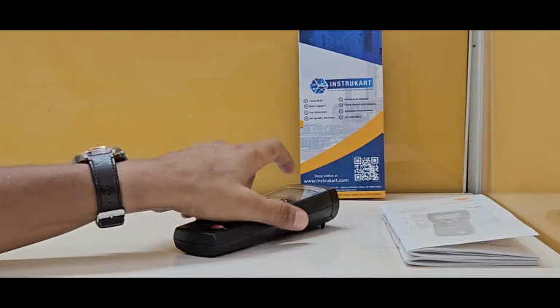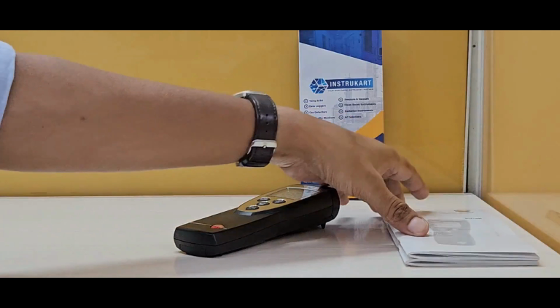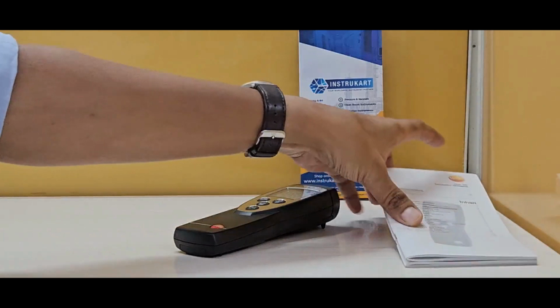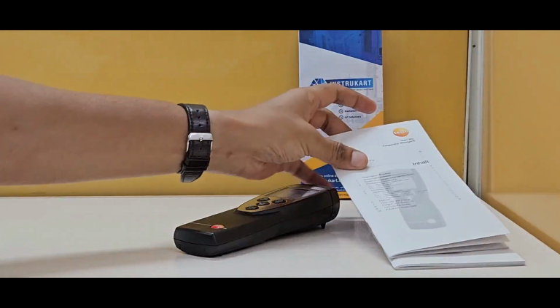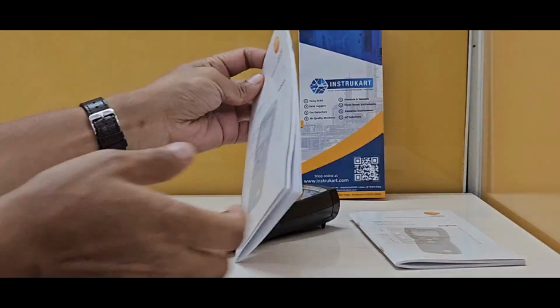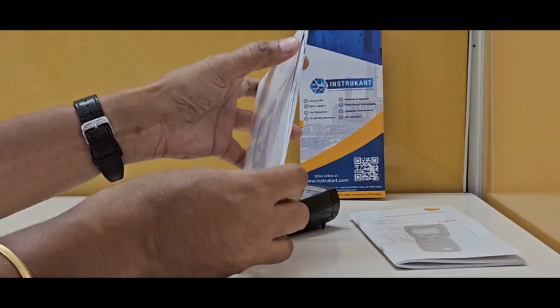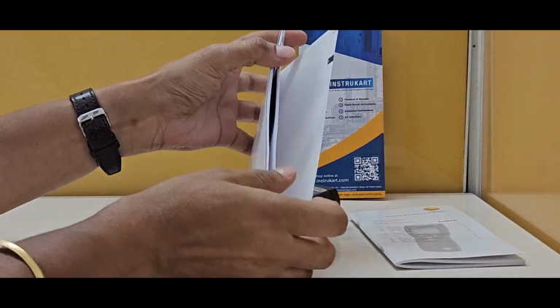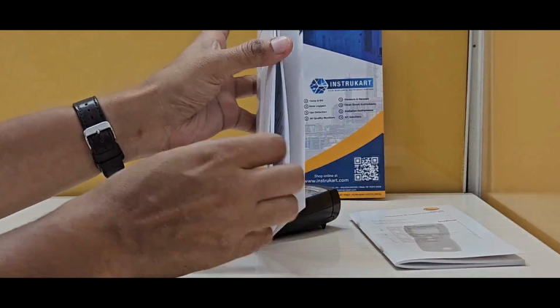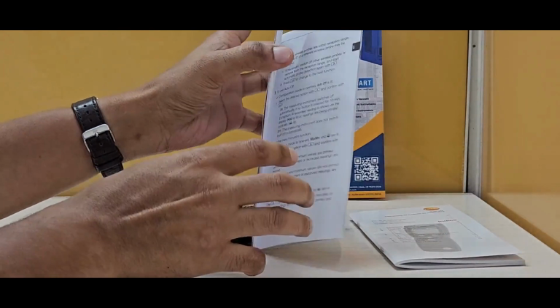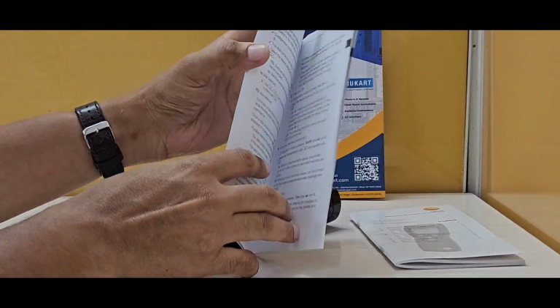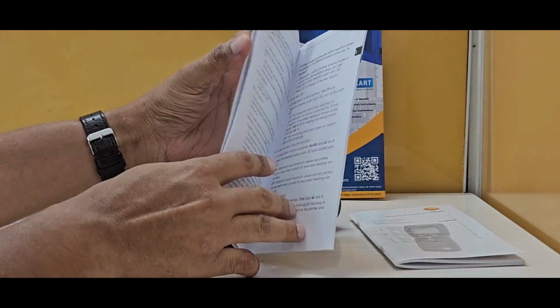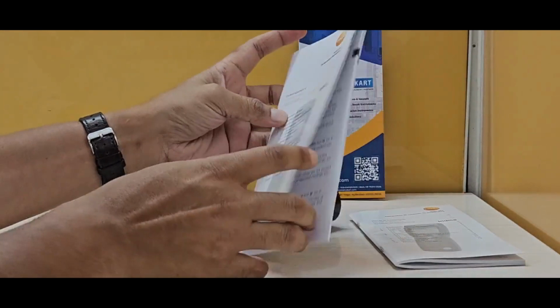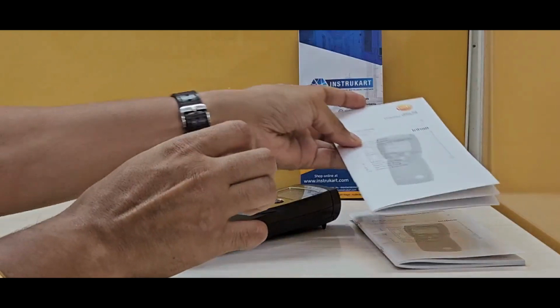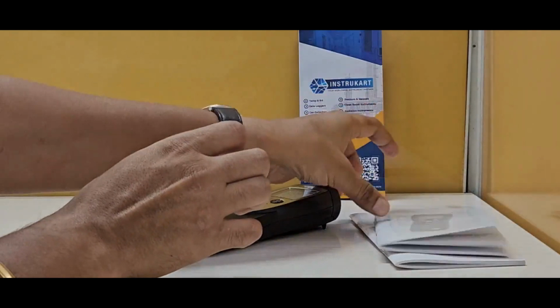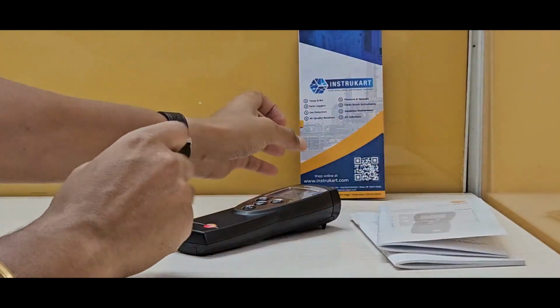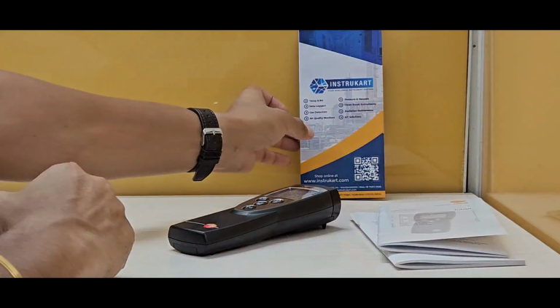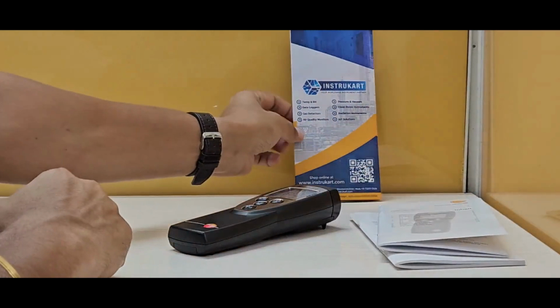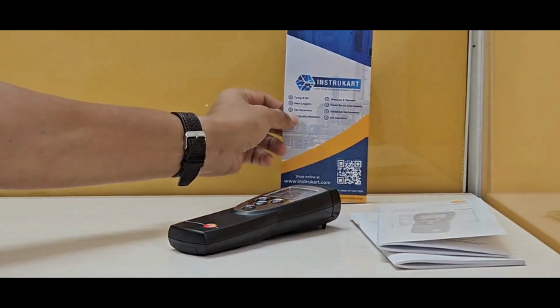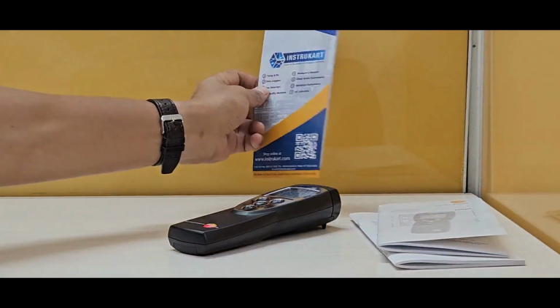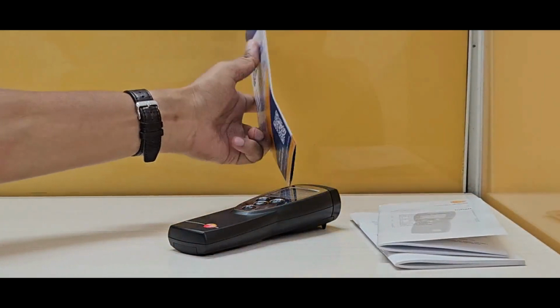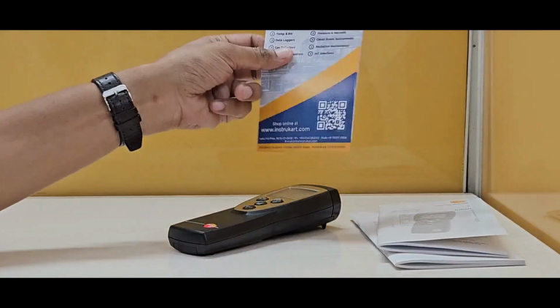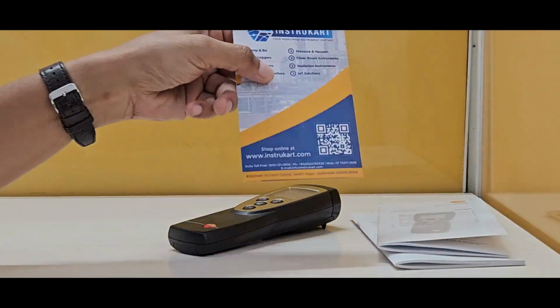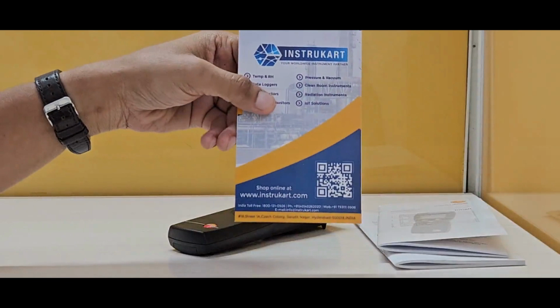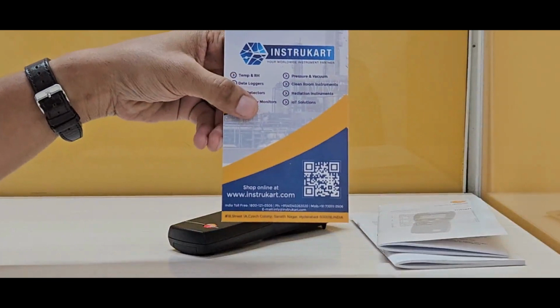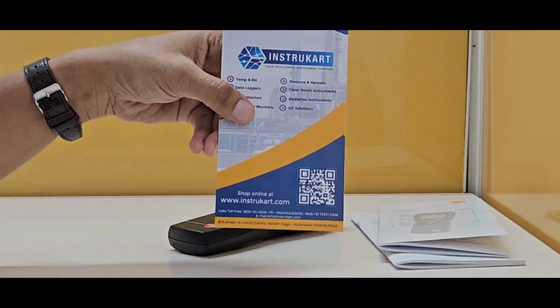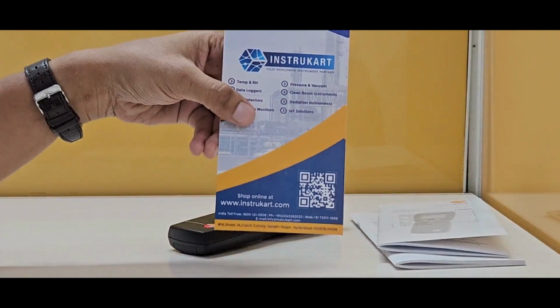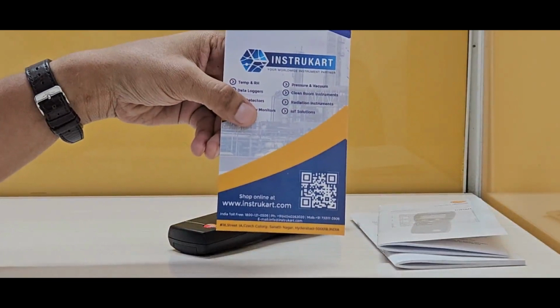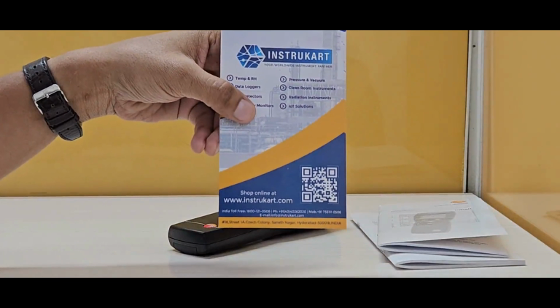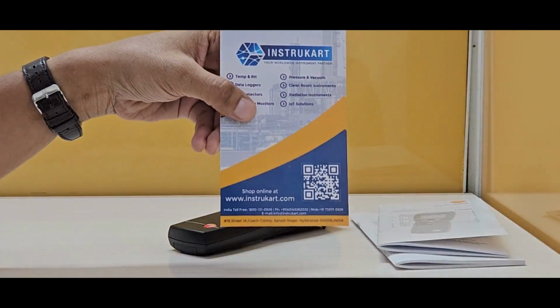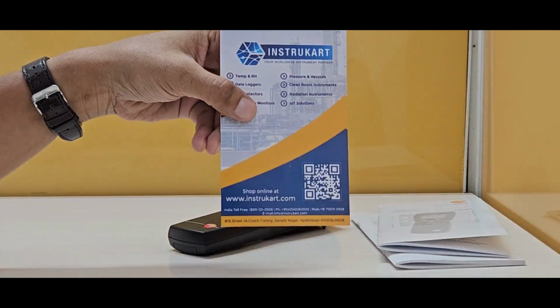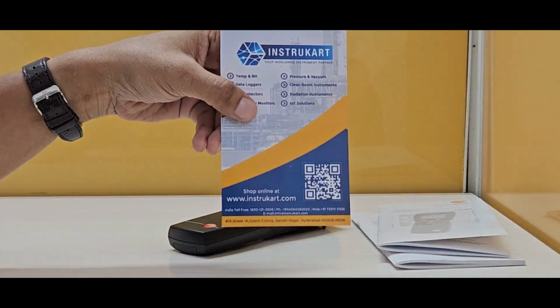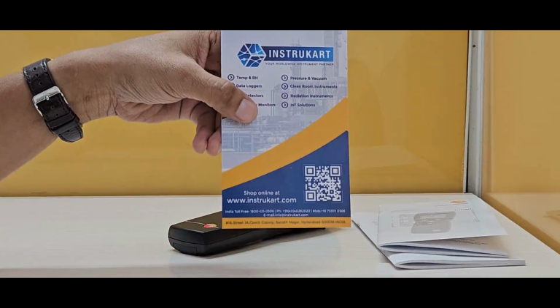It comes with an instruction manual in different languages and a spare battery should you require. For more information on this device, you can always reach the subject expert at InstruCart.com.